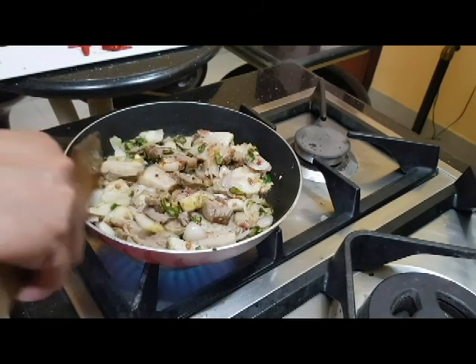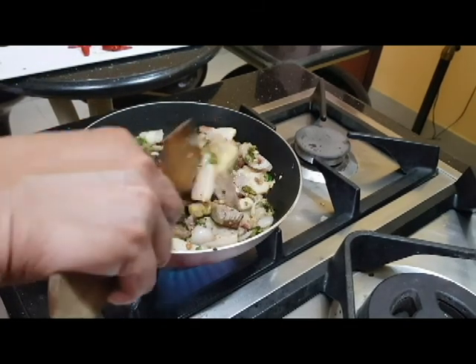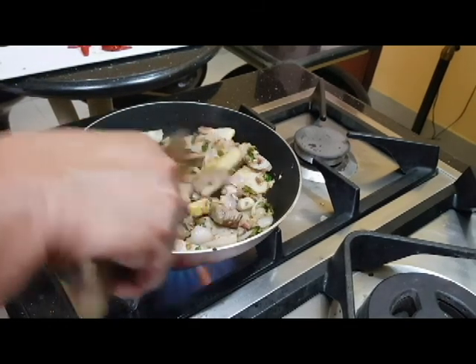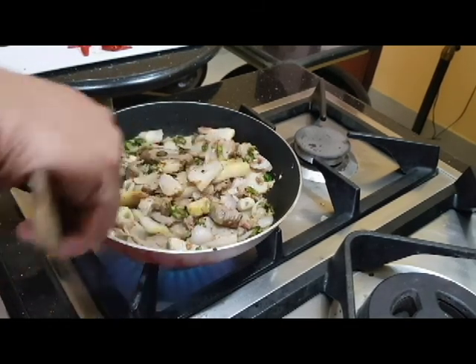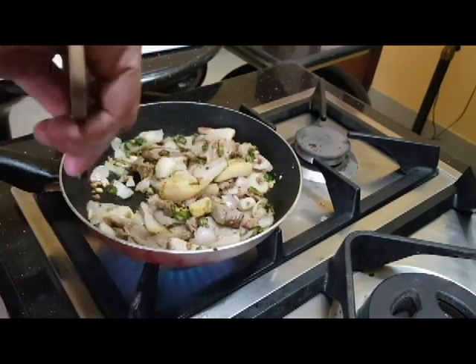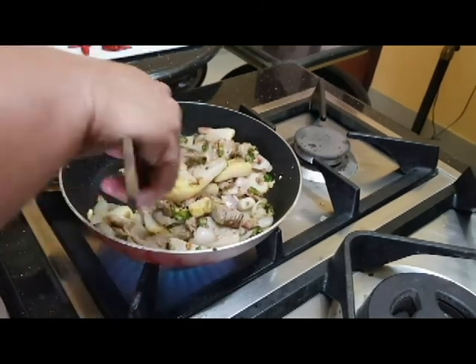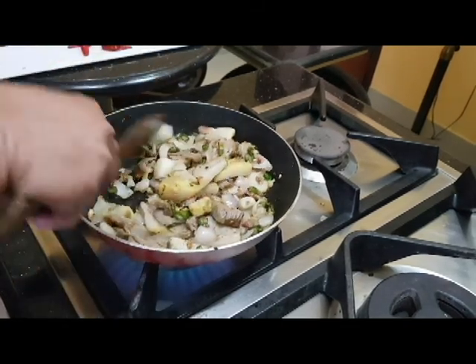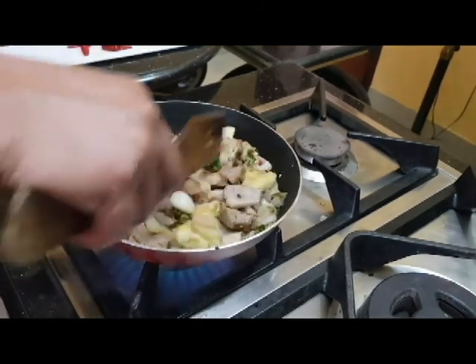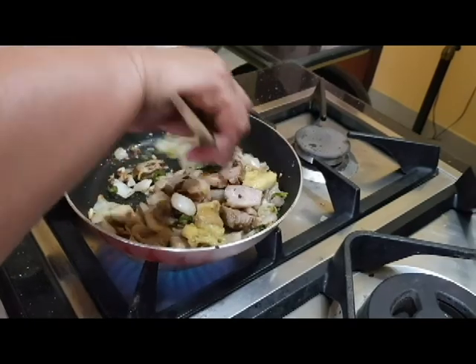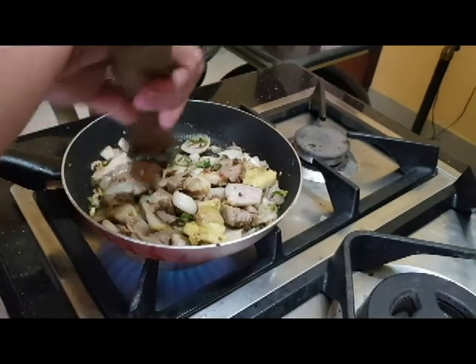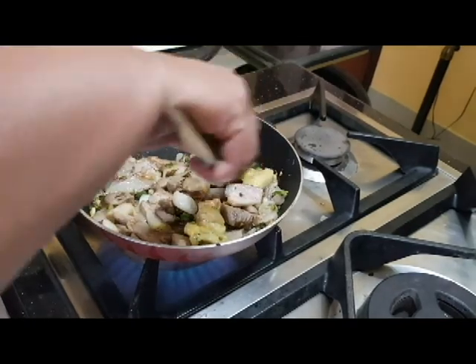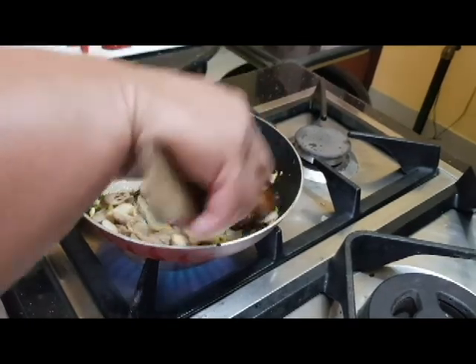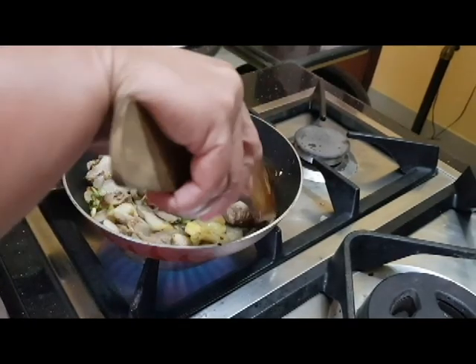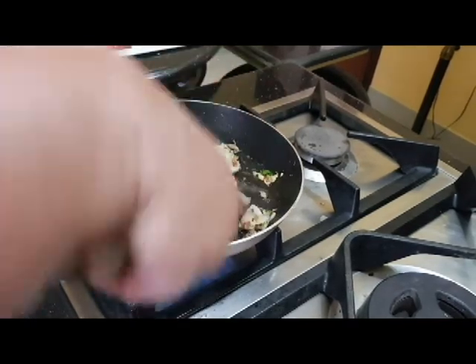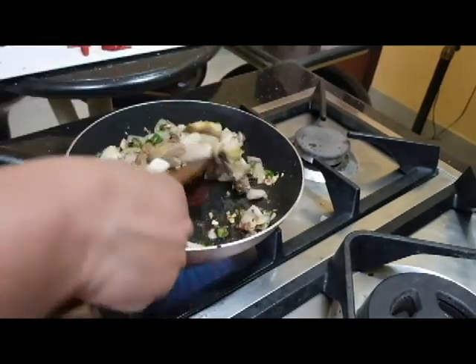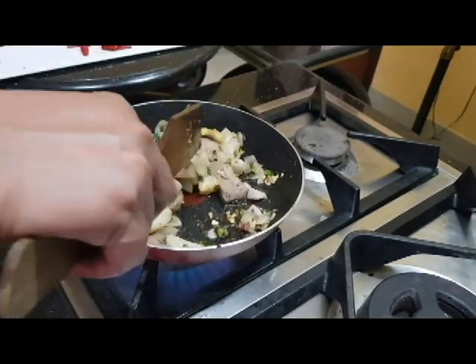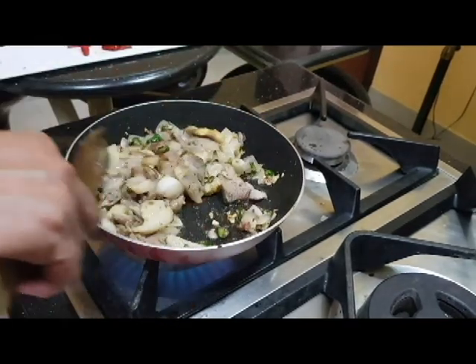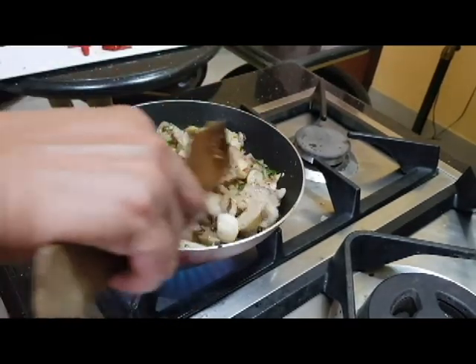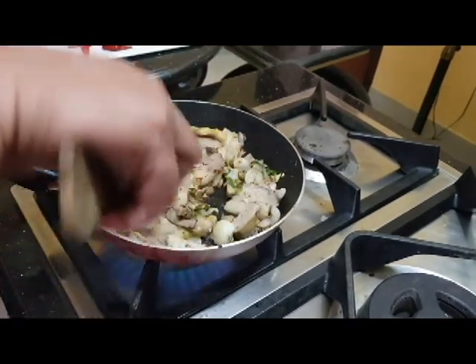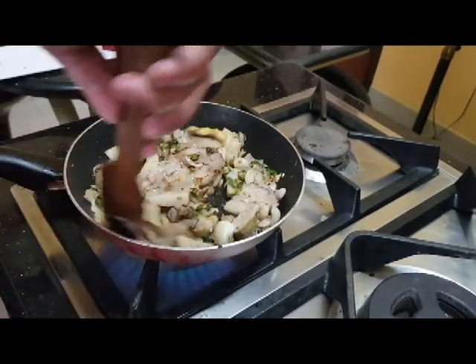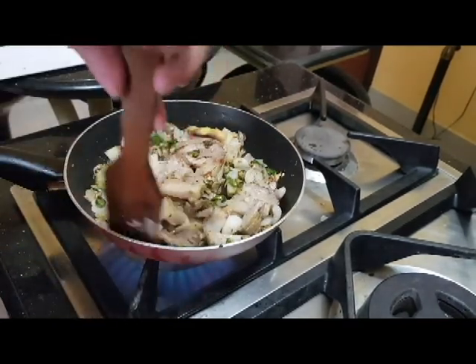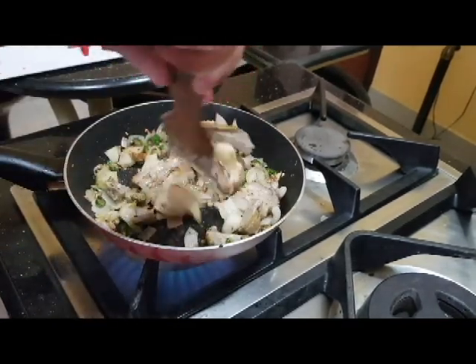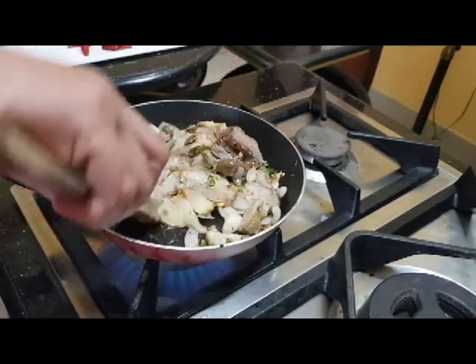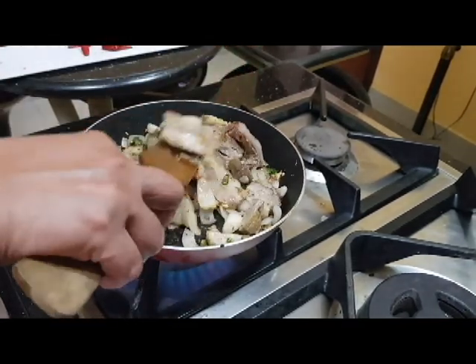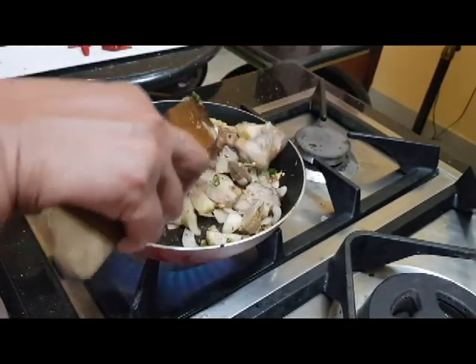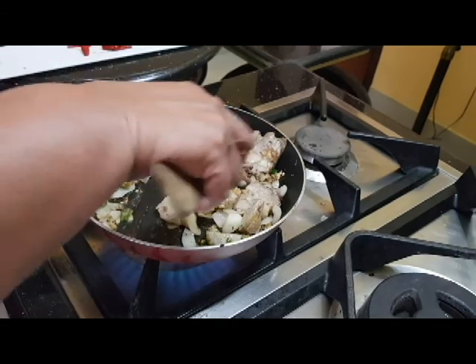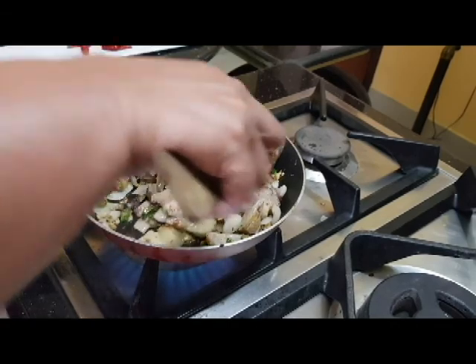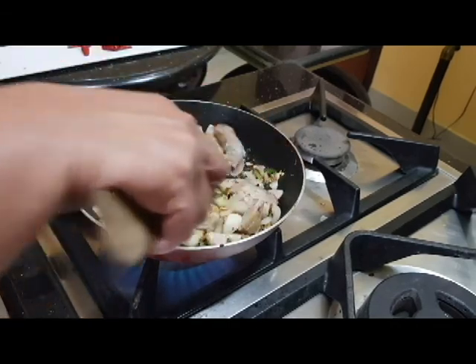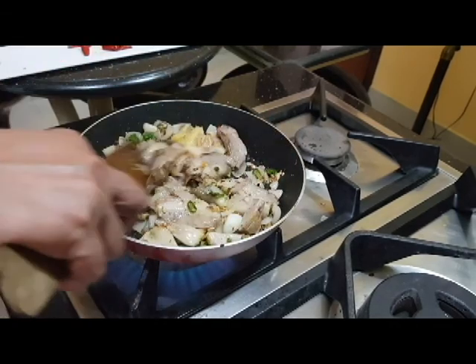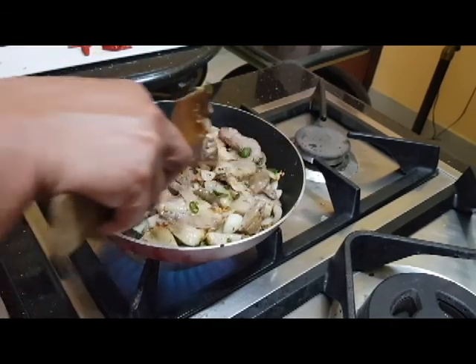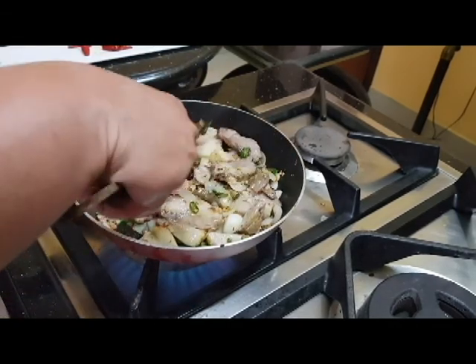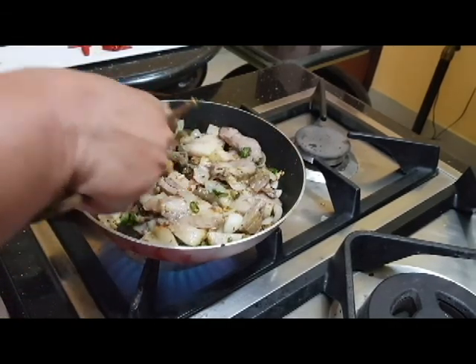I will add the pork to the oil in the pan and mix the pork in.